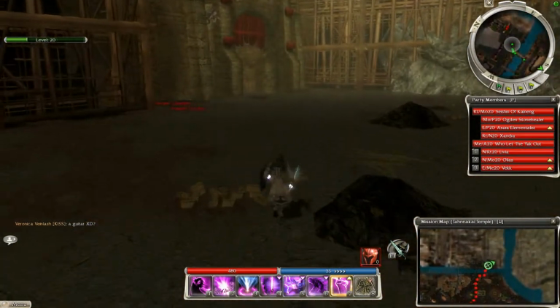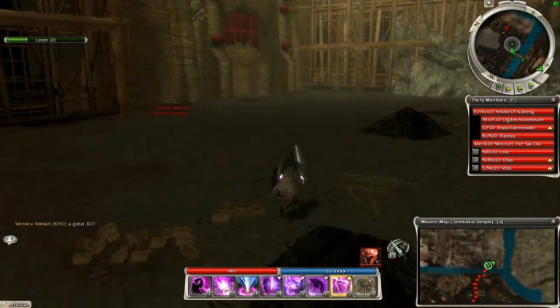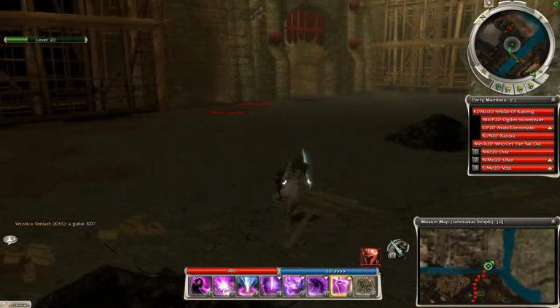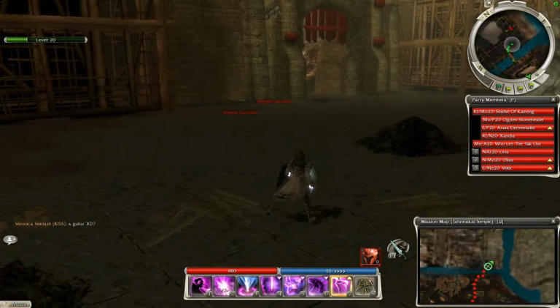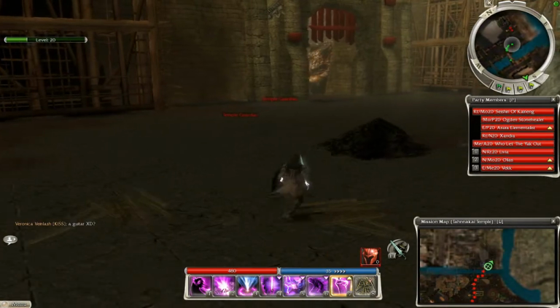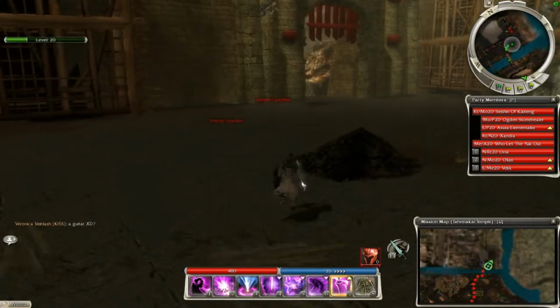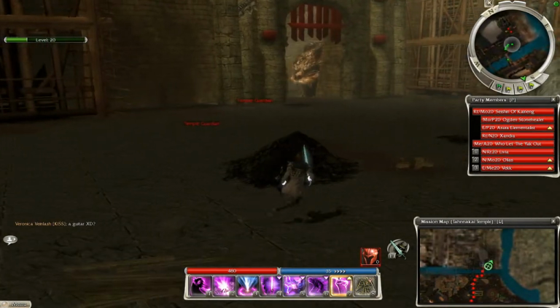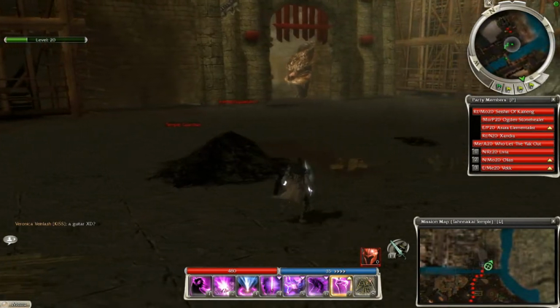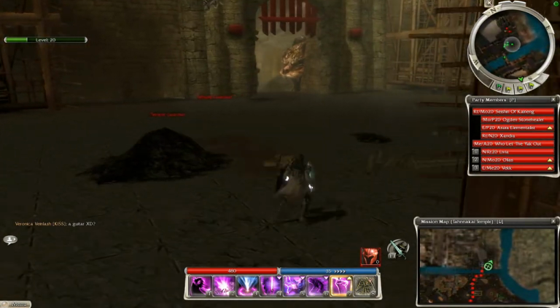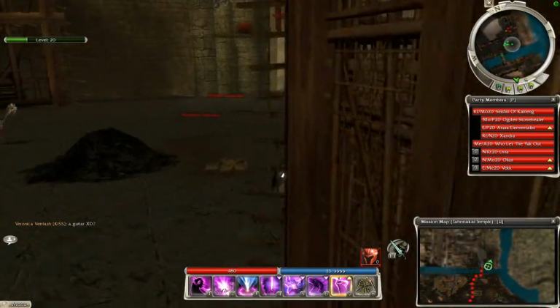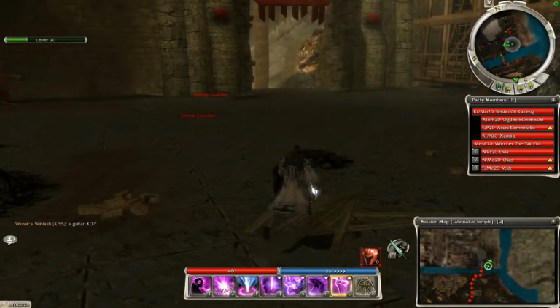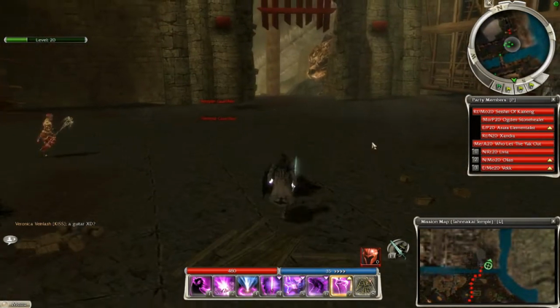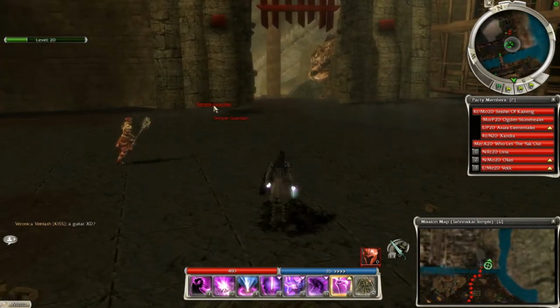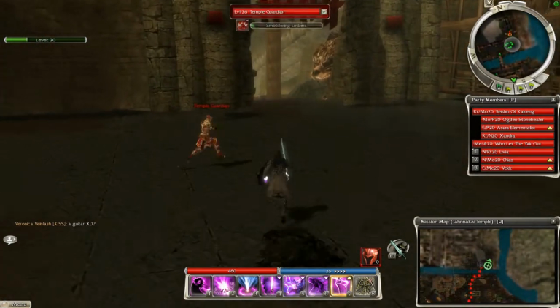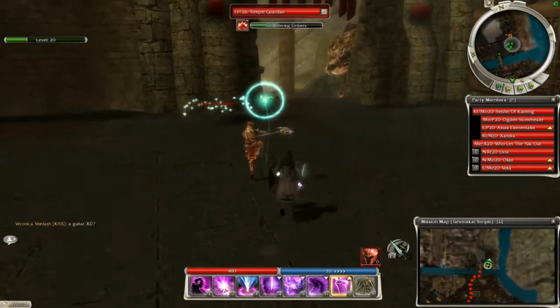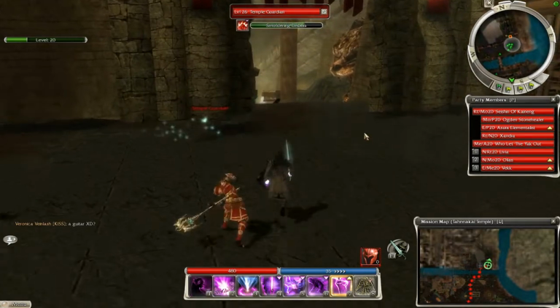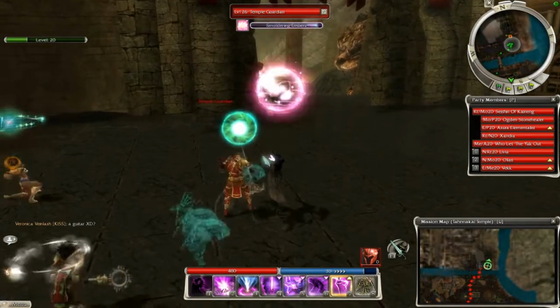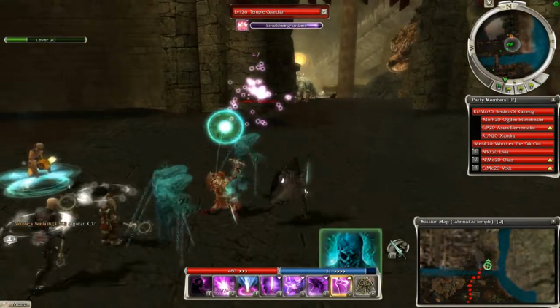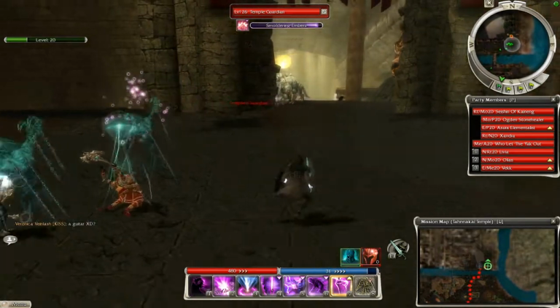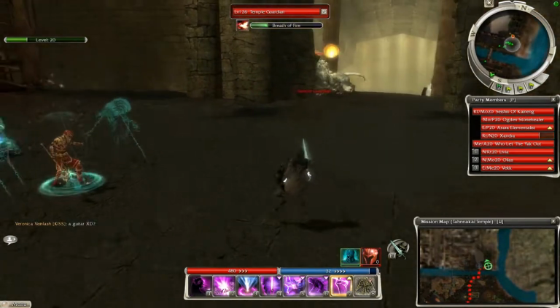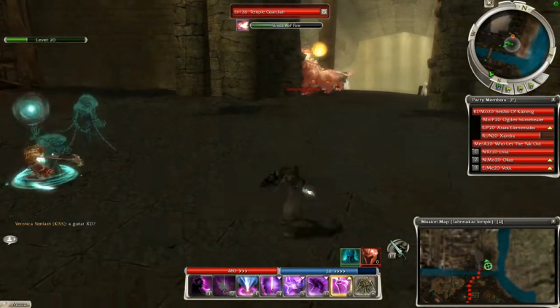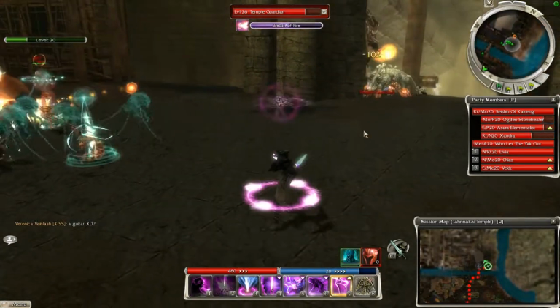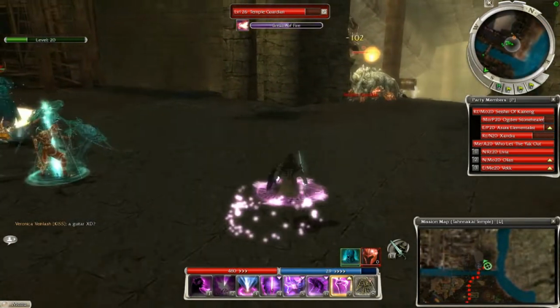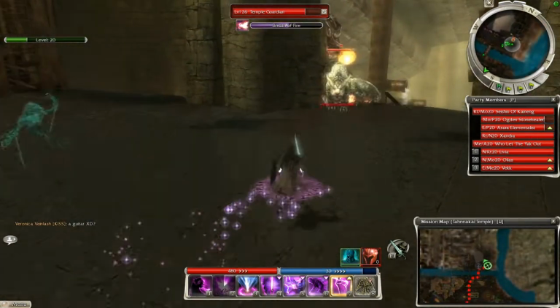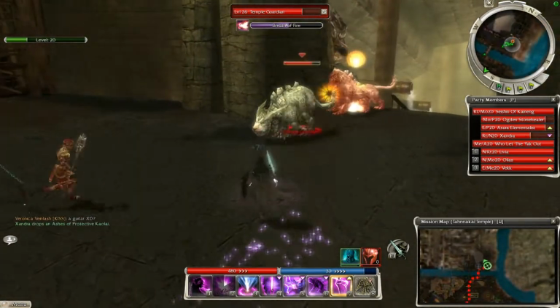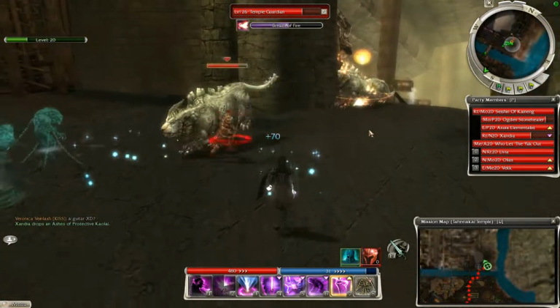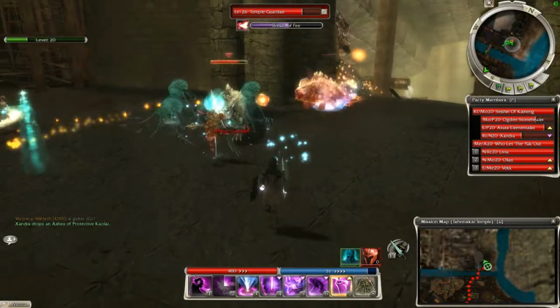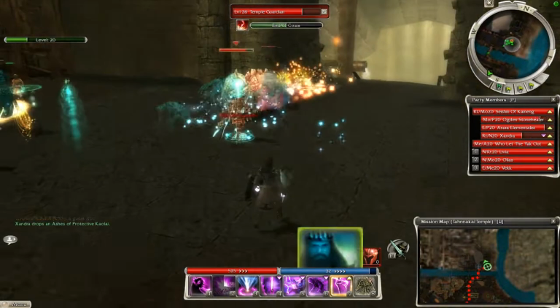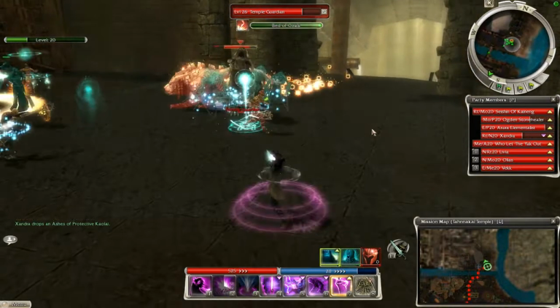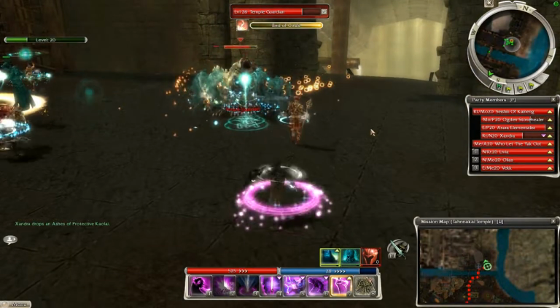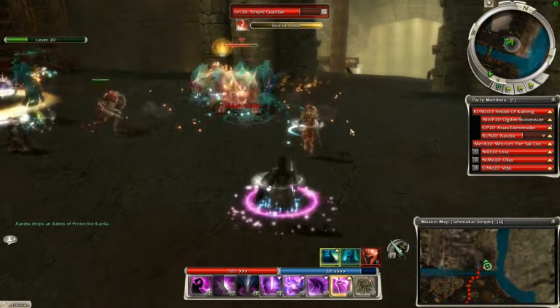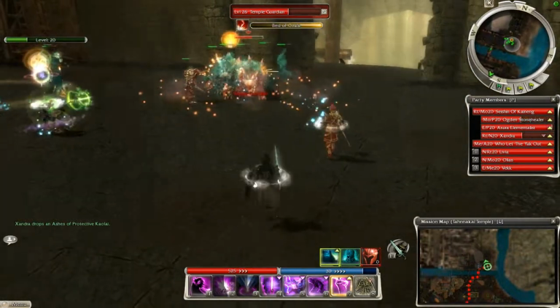Now all you have to do to vanquish this area is kill these Temple Guardians. Make sure you follow this path and not another path, because there should be some pop-ups with Jade Brotherhoods, and if you pop those then this trick won't work anymore.